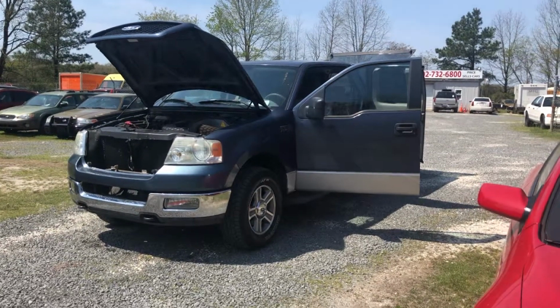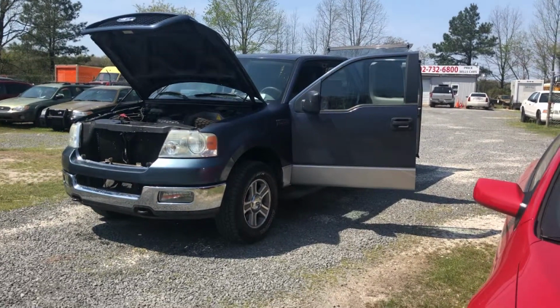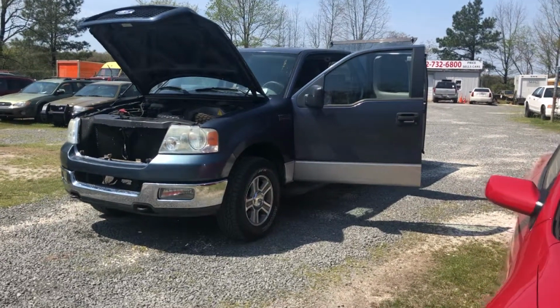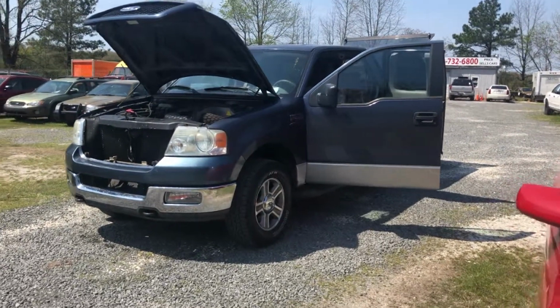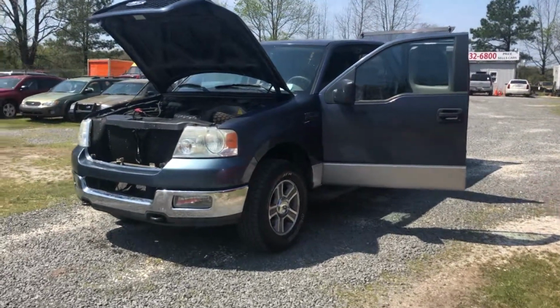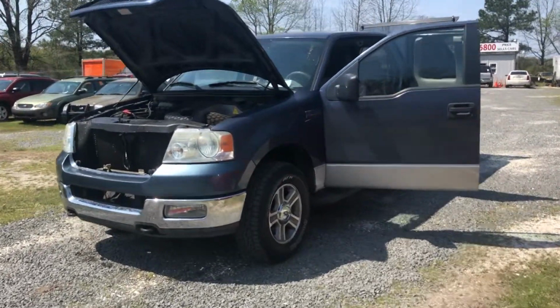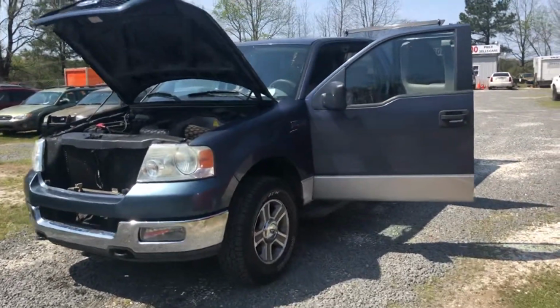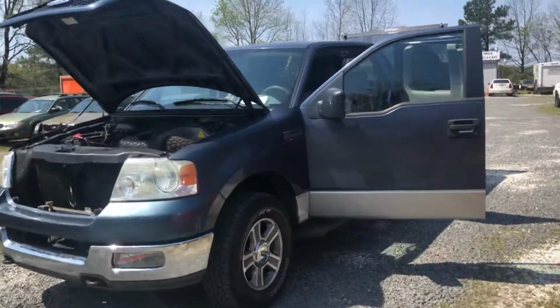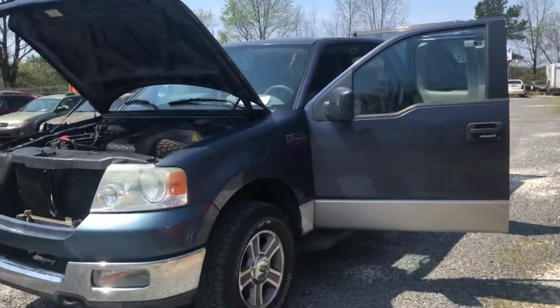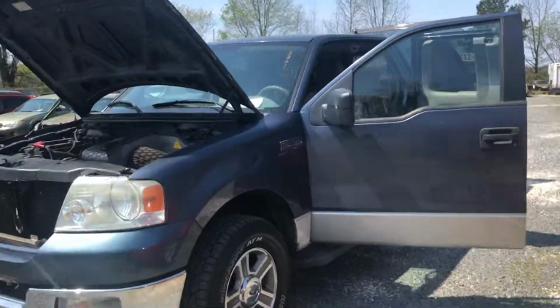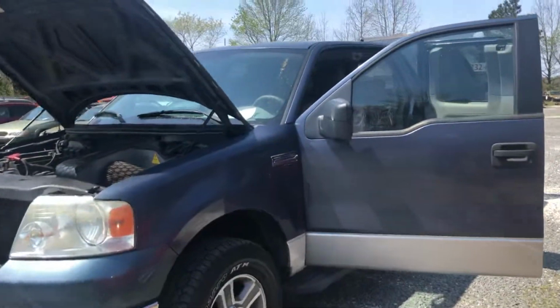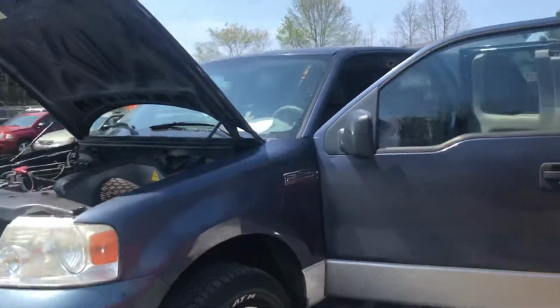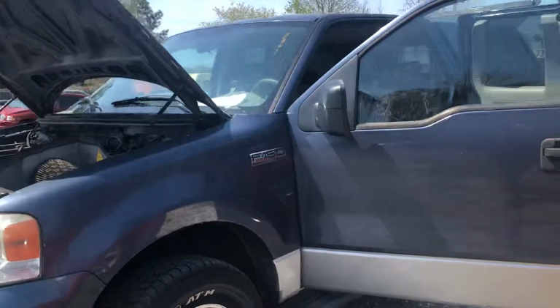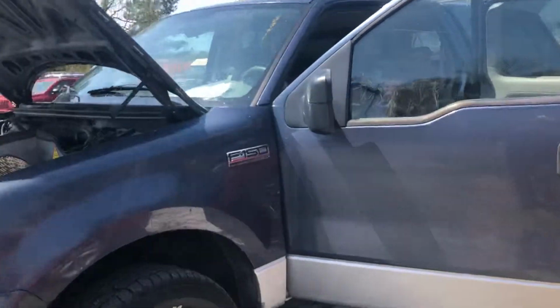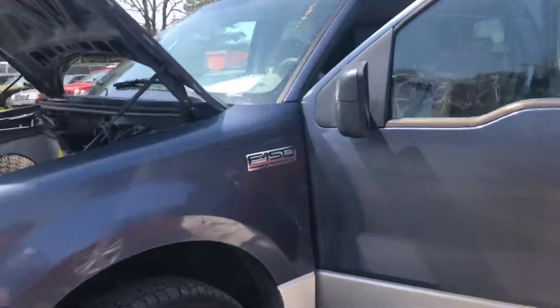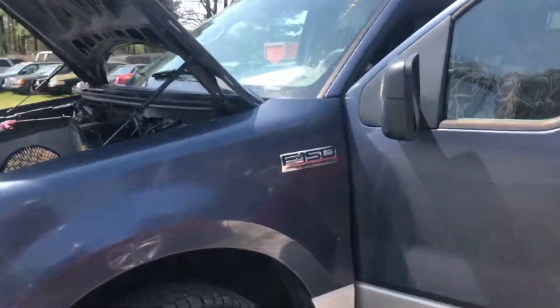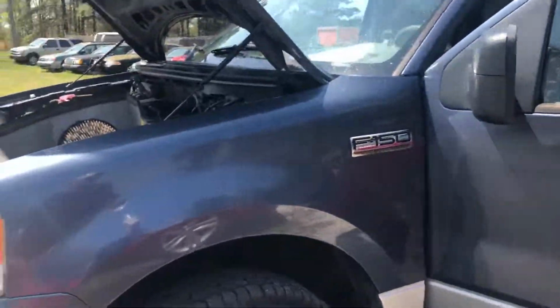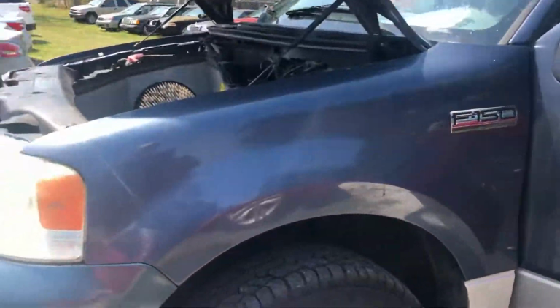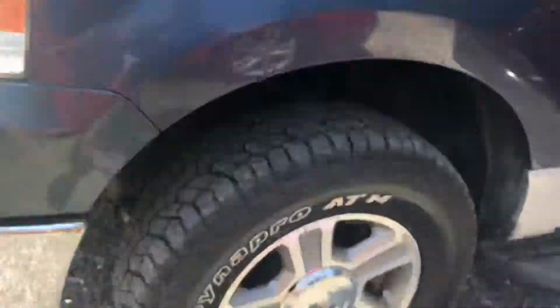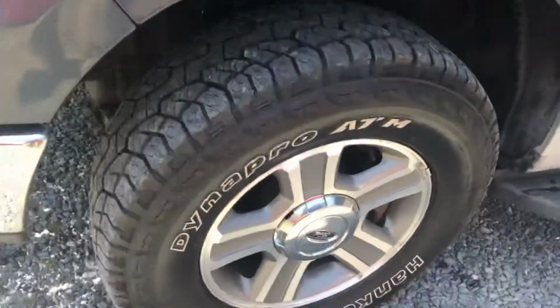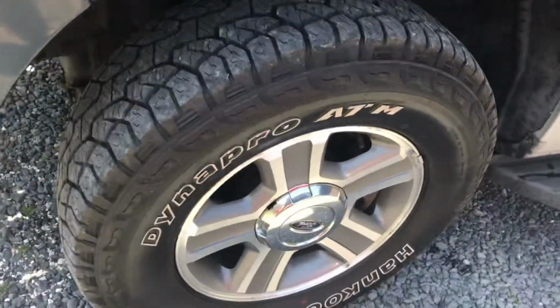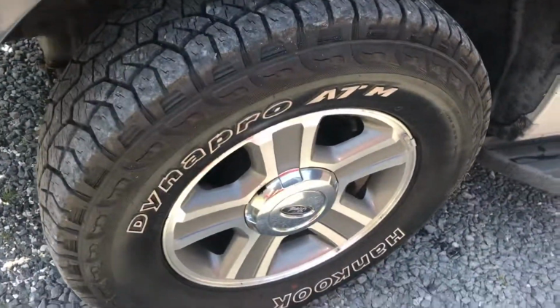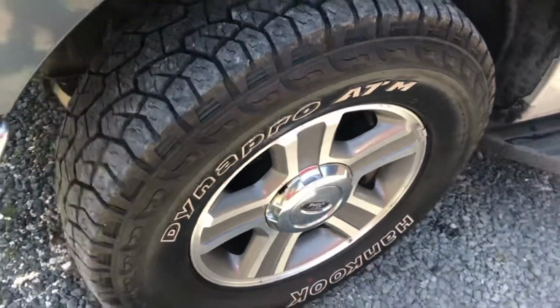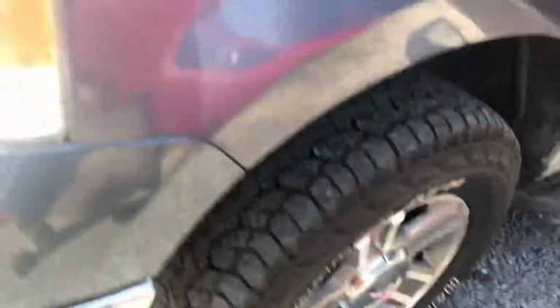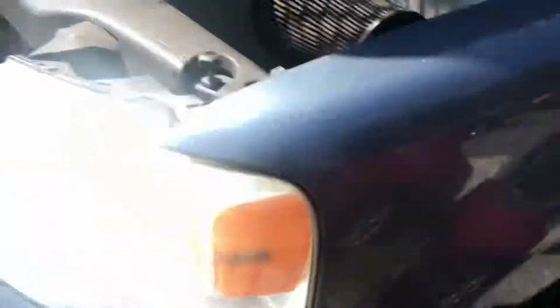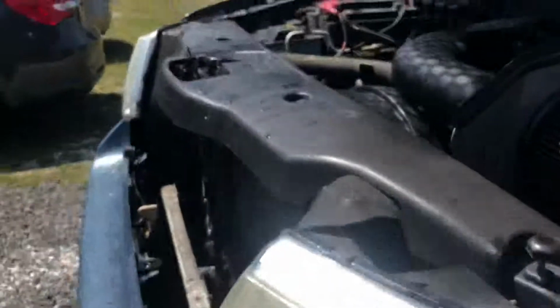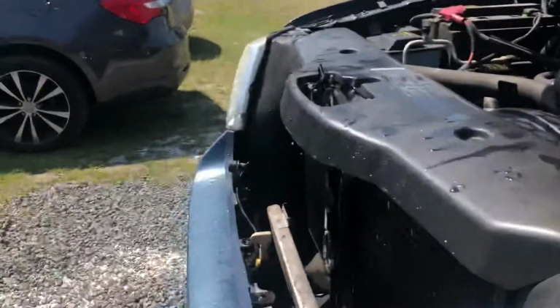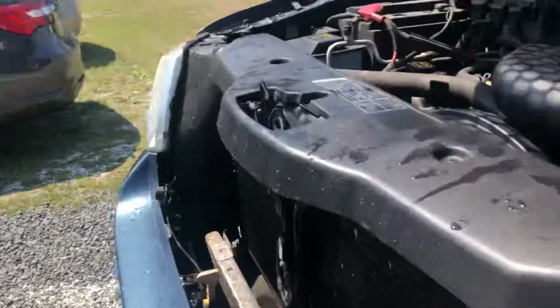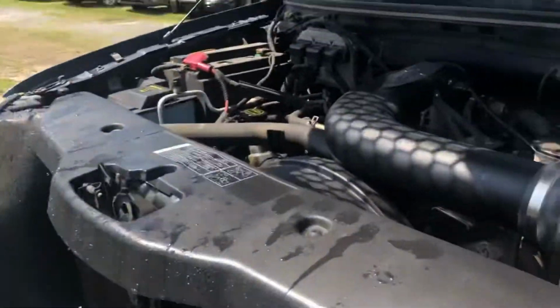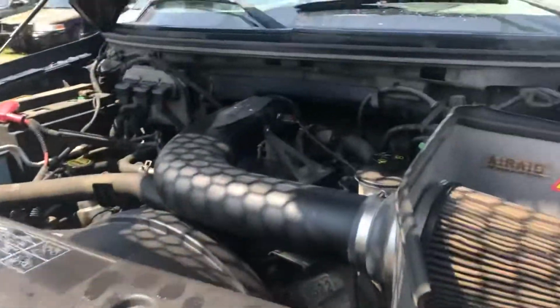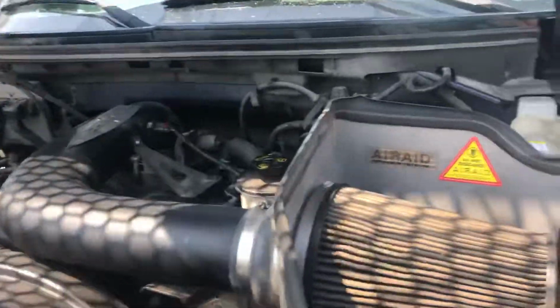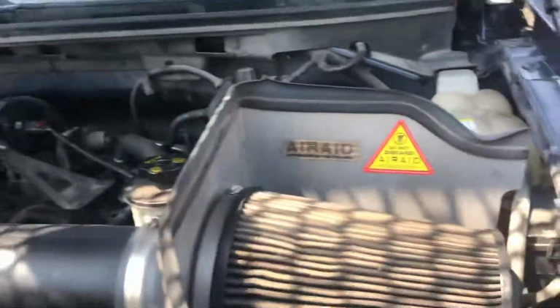You are looking at a 2005 Ford F-150 XLT 5.4 liter Triton, and it only has a hundred and forty thousand miles.